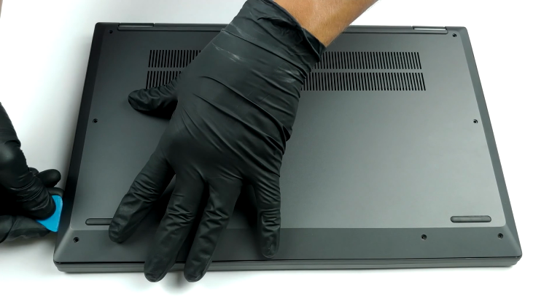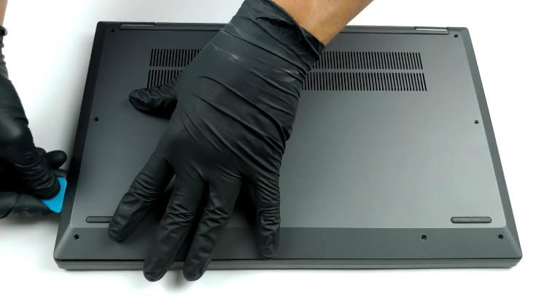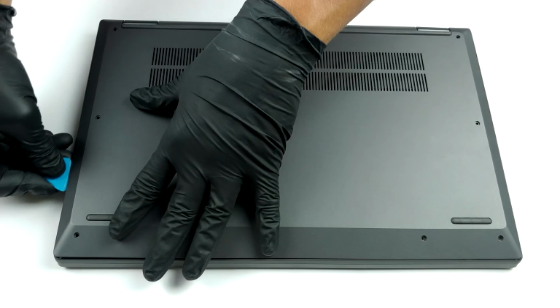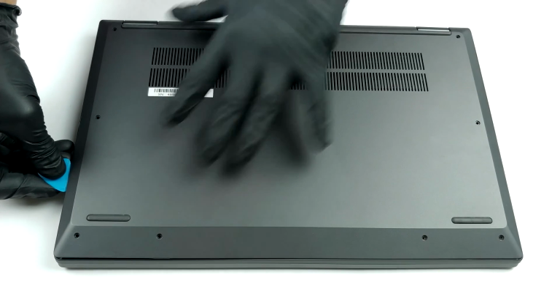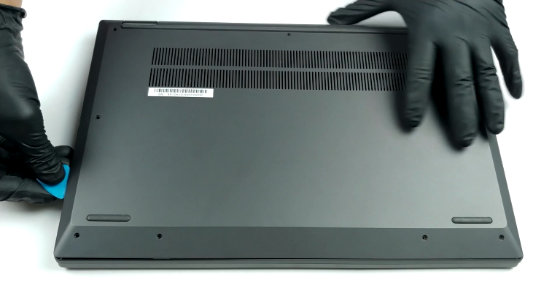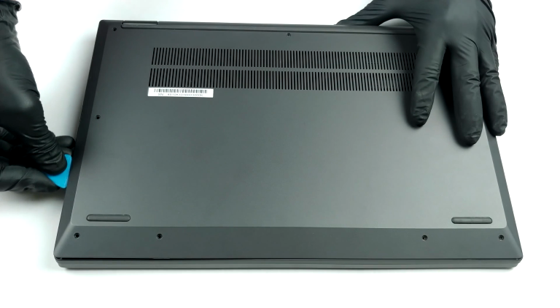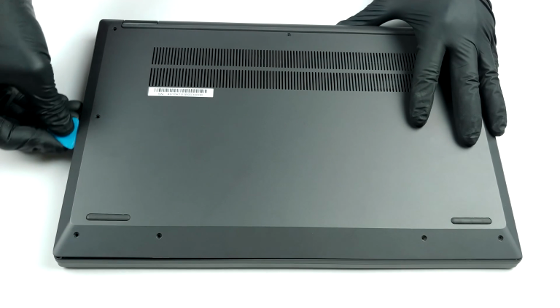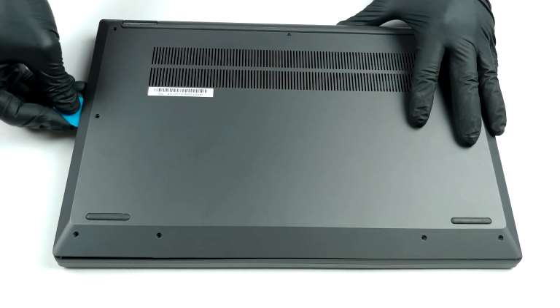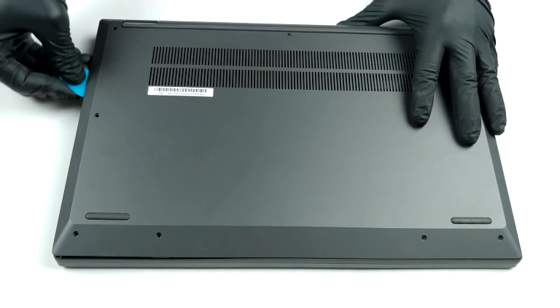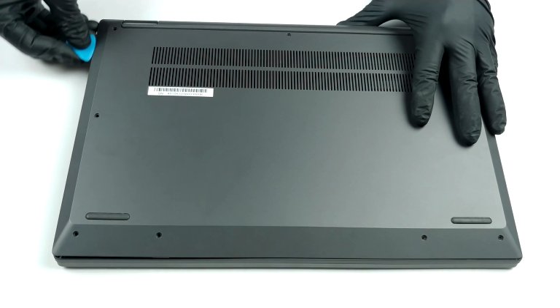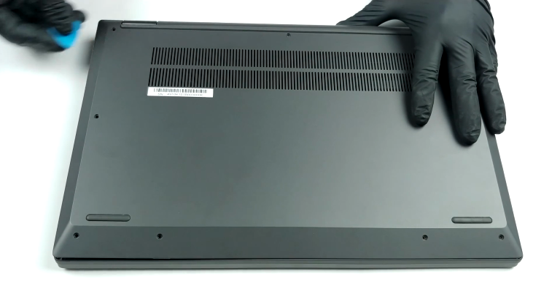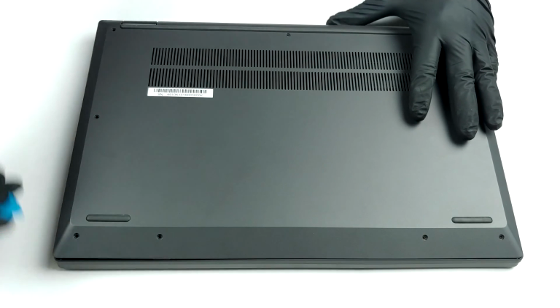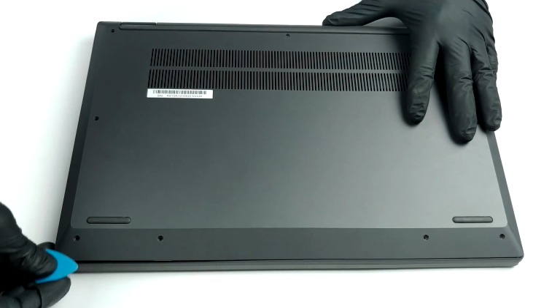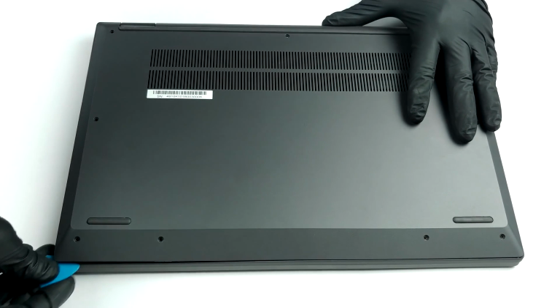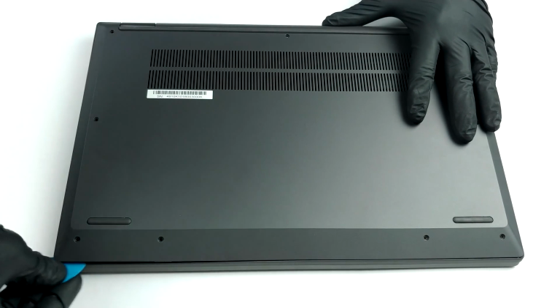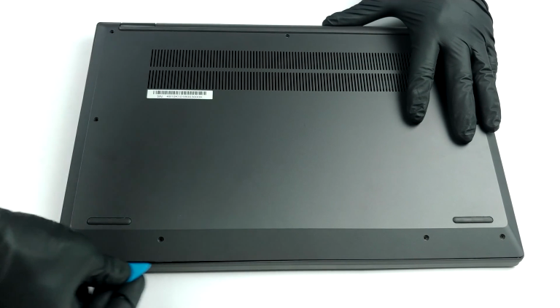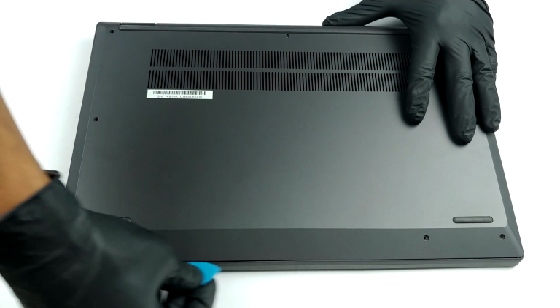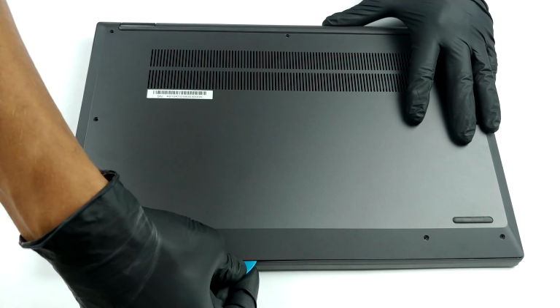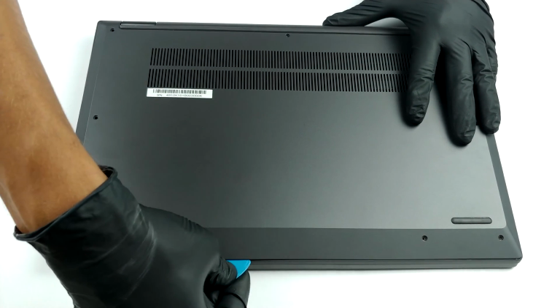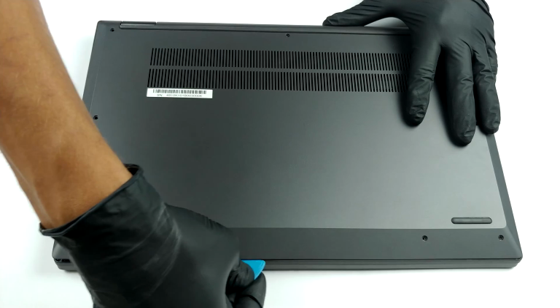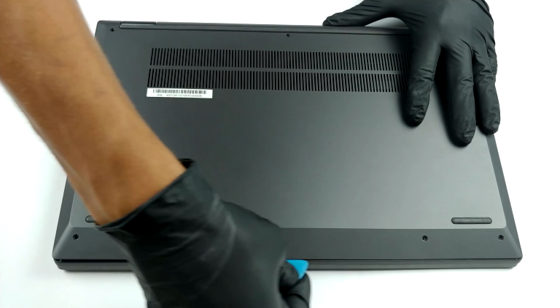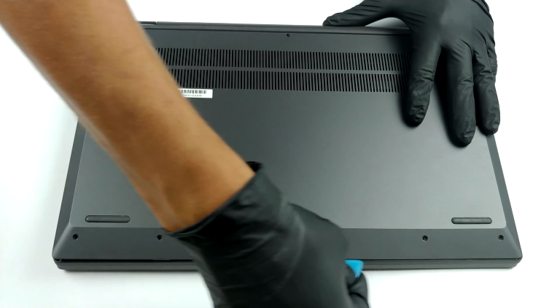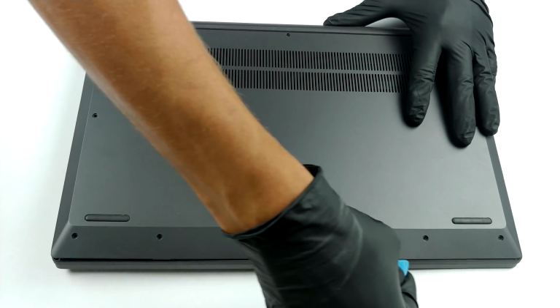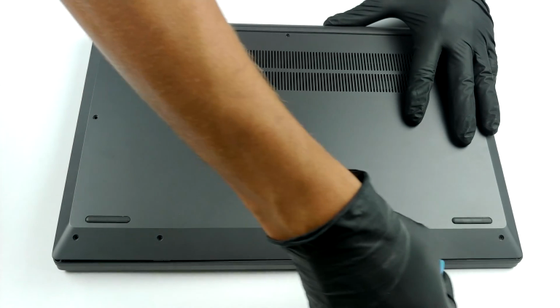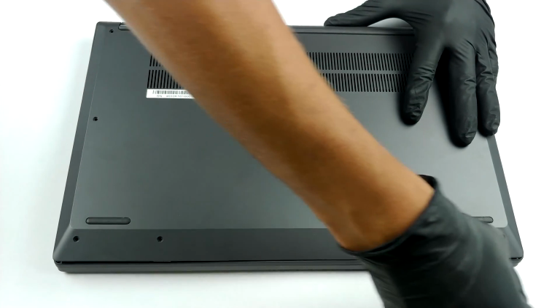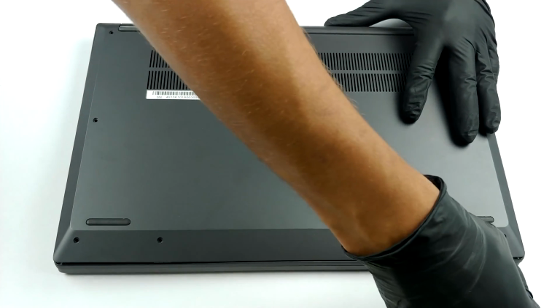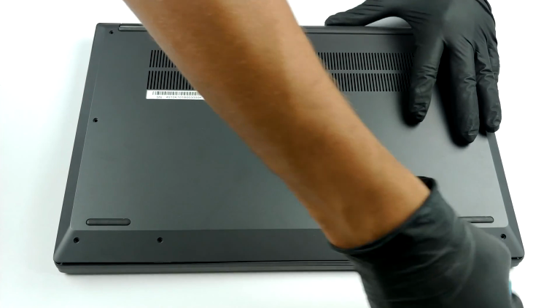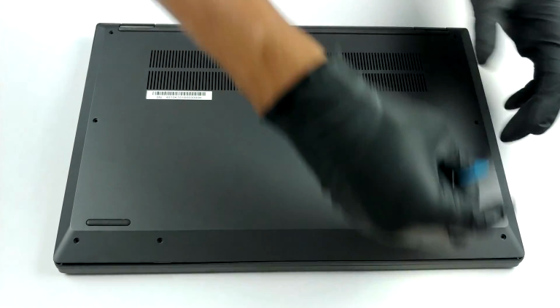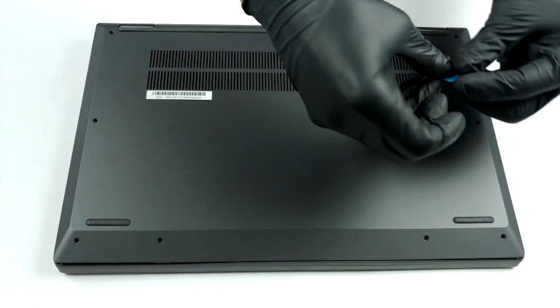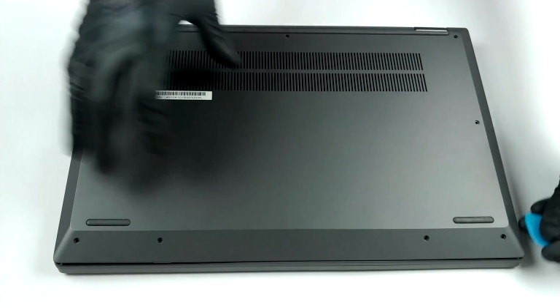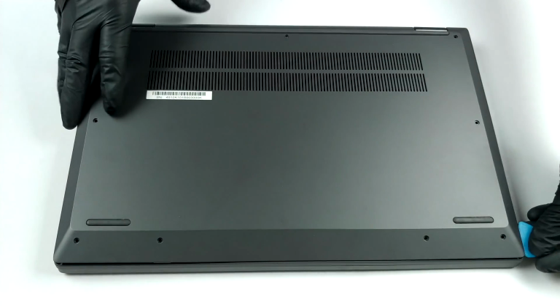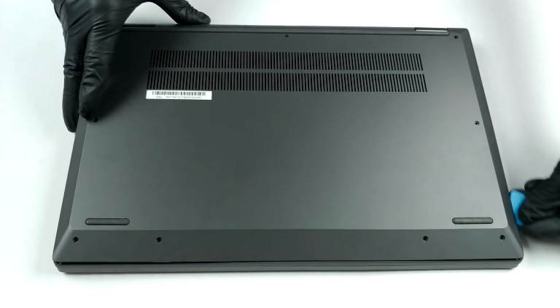This device's bottom panel is held in place by 9 Torx head screws. After undoing them, you need to pry the bottom panel with a plastic tool.